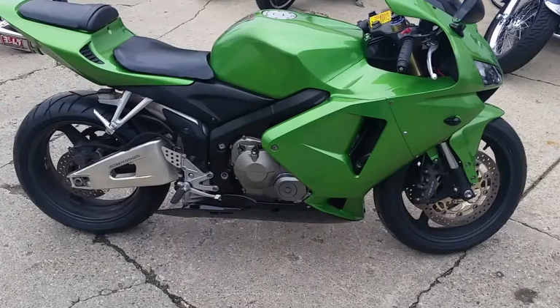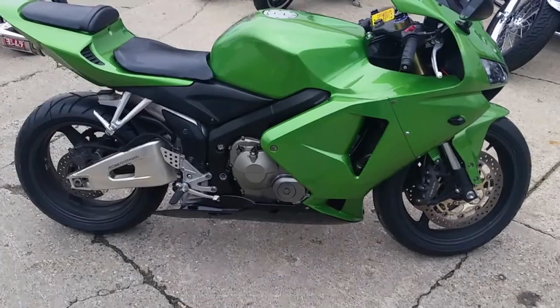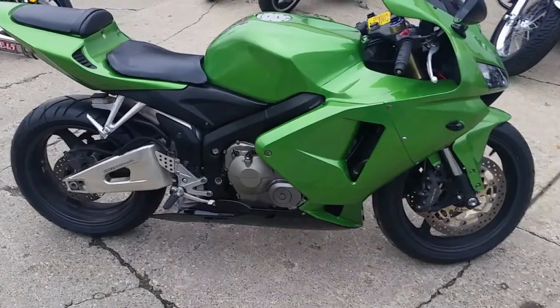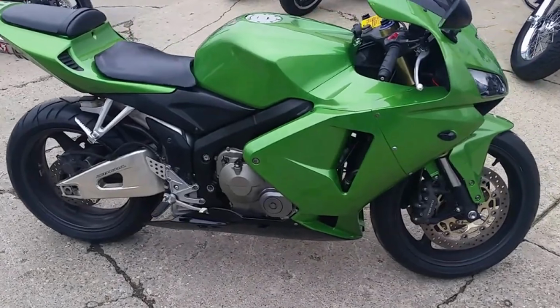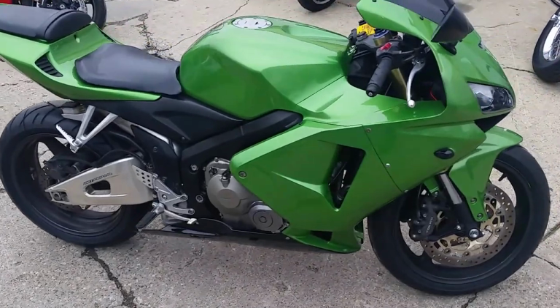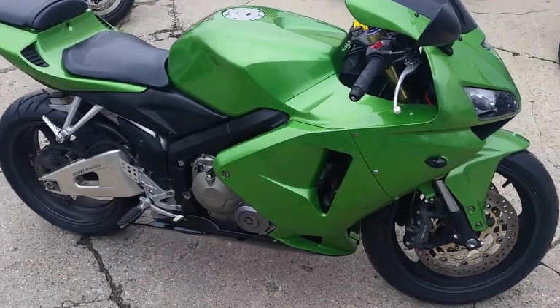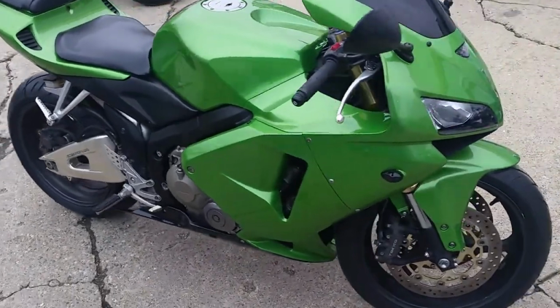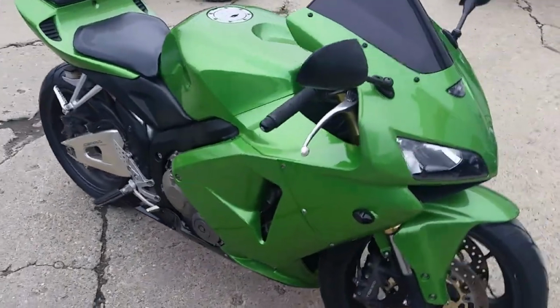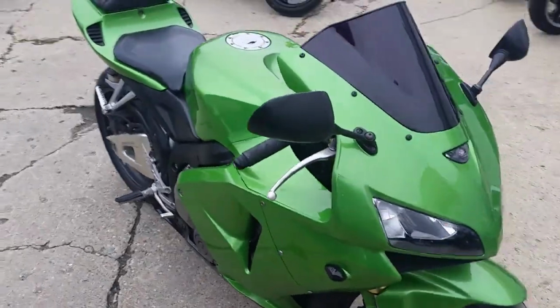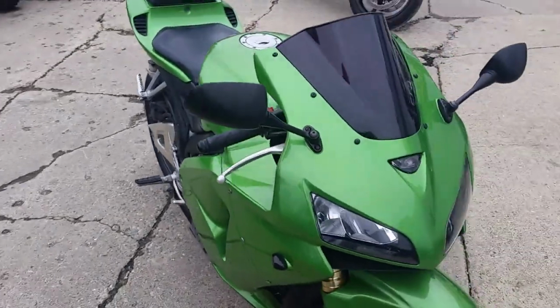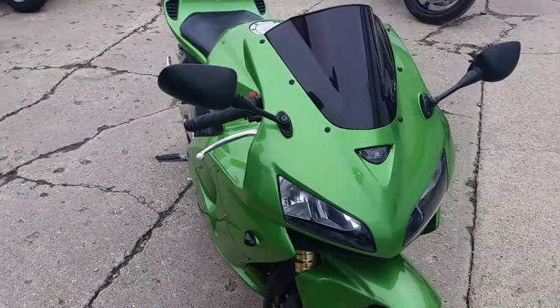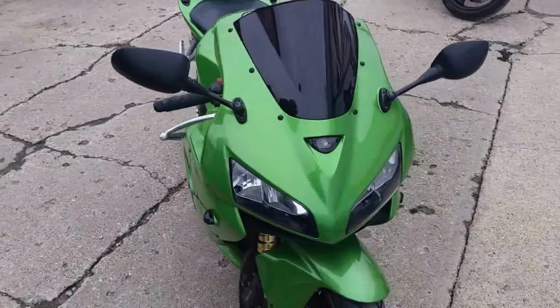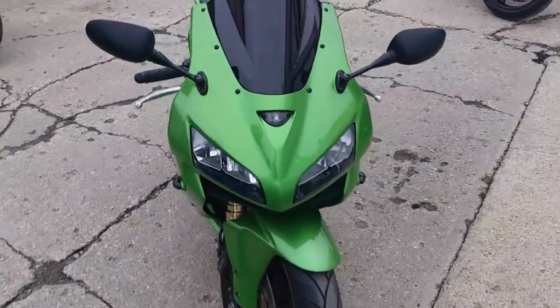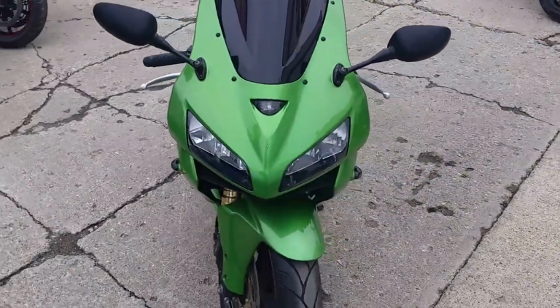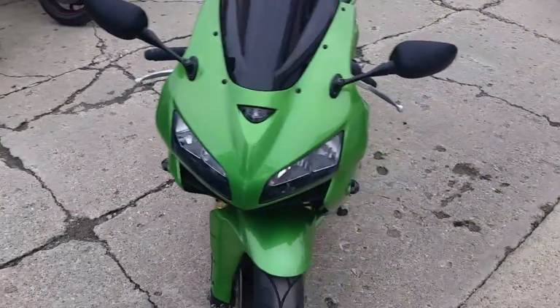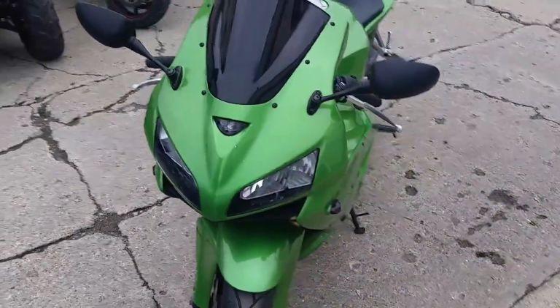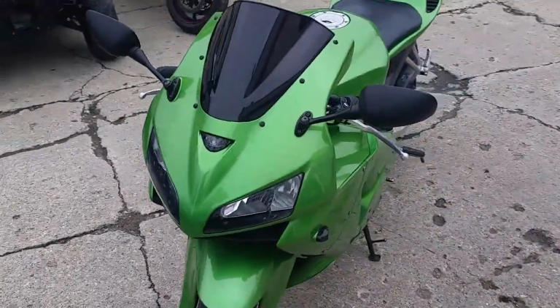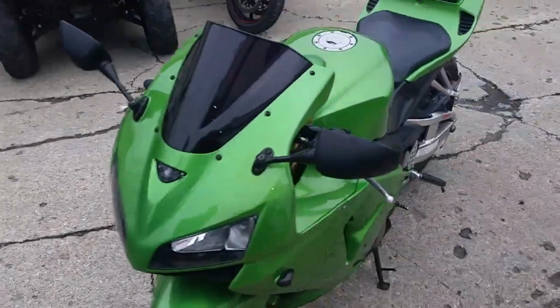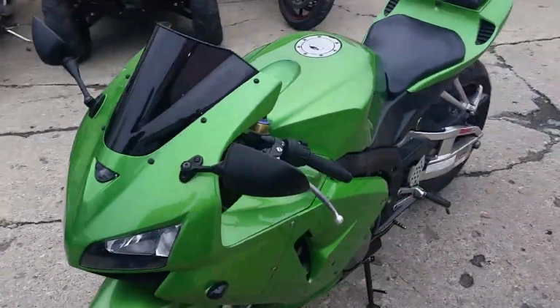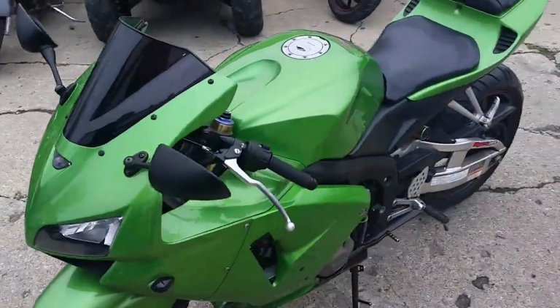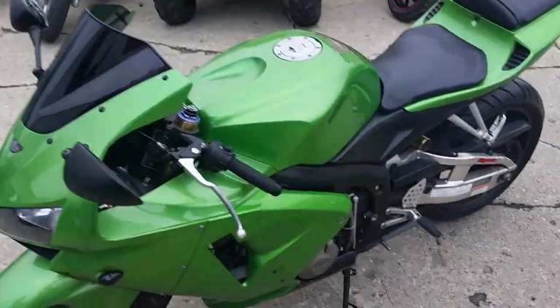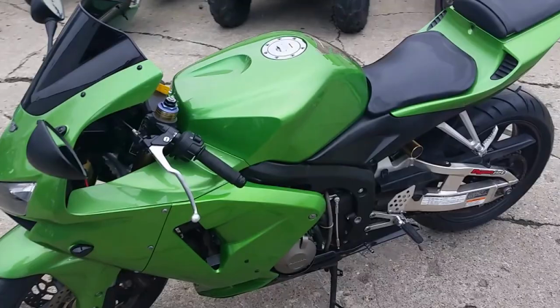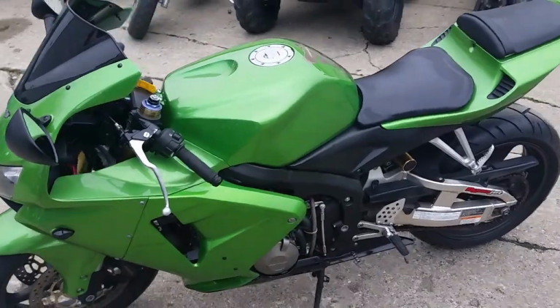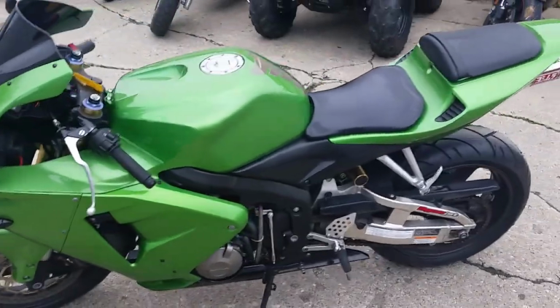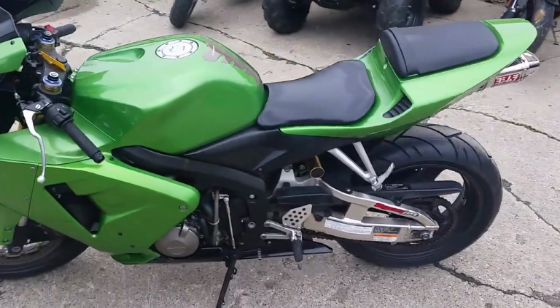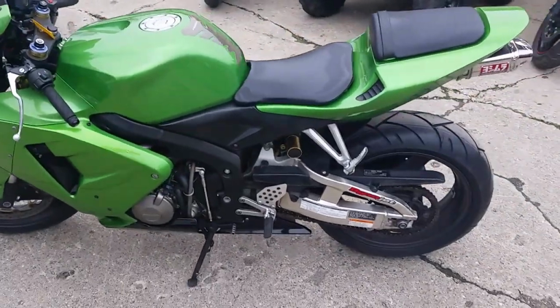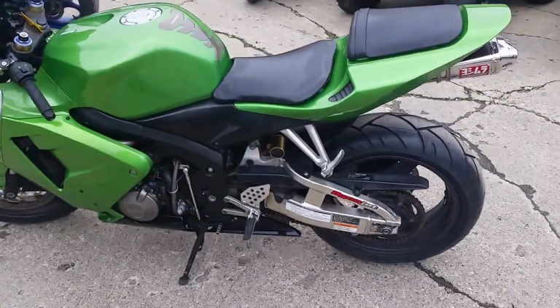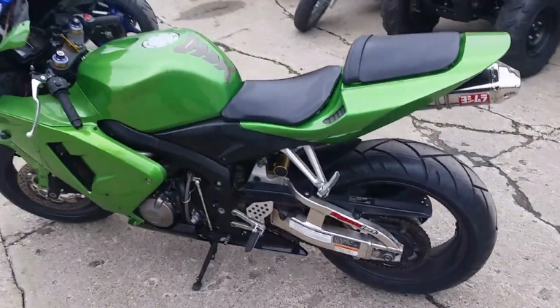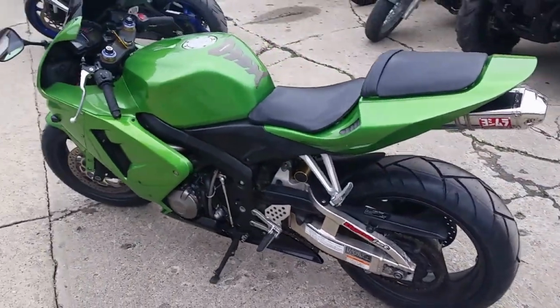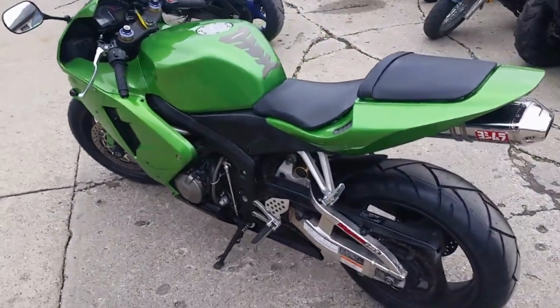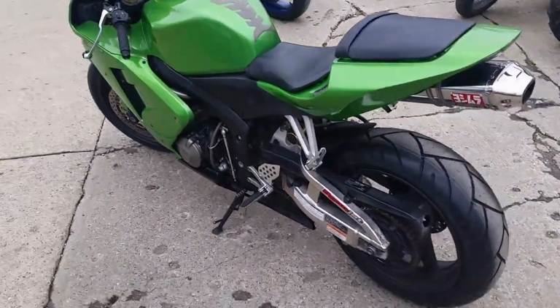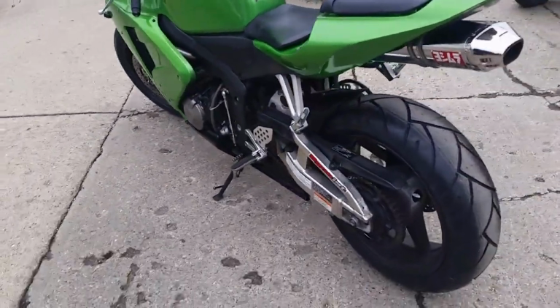It's approvalpowersports.com. We got guaranteed financing on all of our bikes. Today we got a super cool 2006 Honda CBR 600R. This bike's got it all: fender eliminator kit, LED turn signals front and rear, and it's got the Yoshi exhaust.